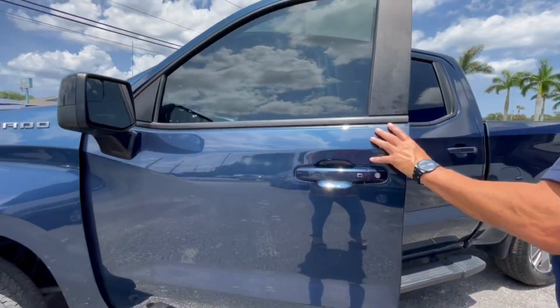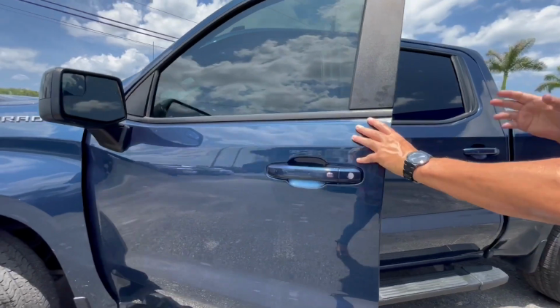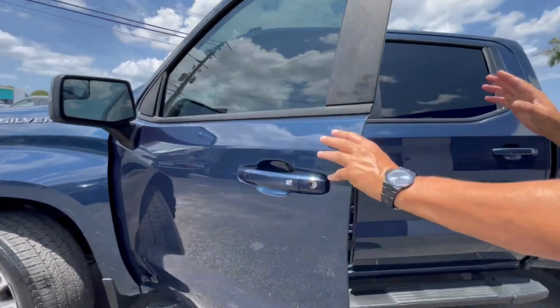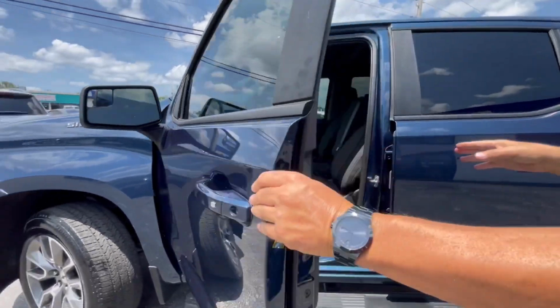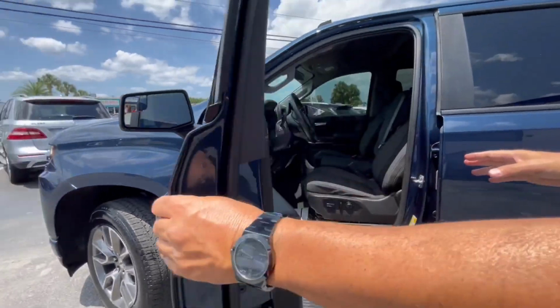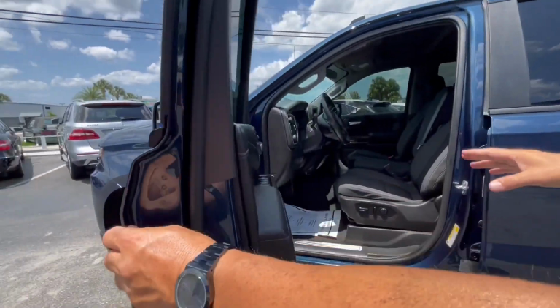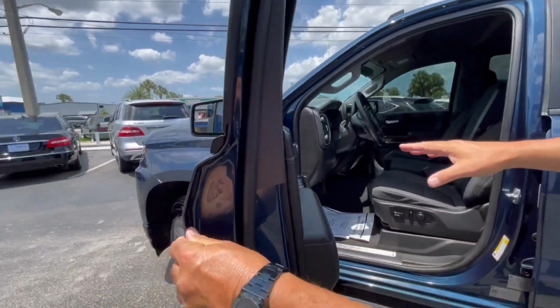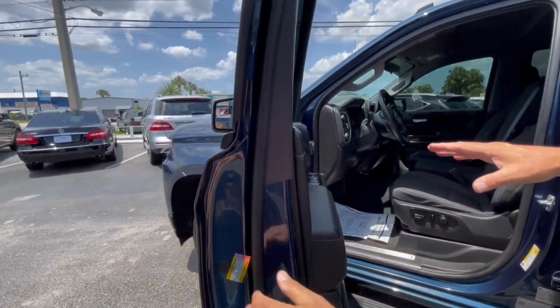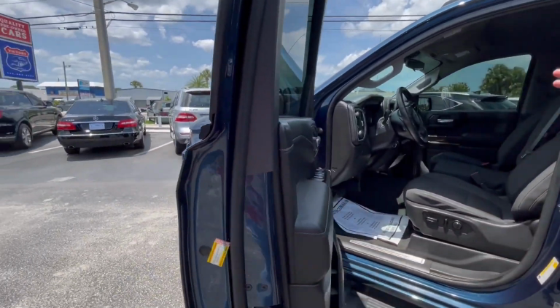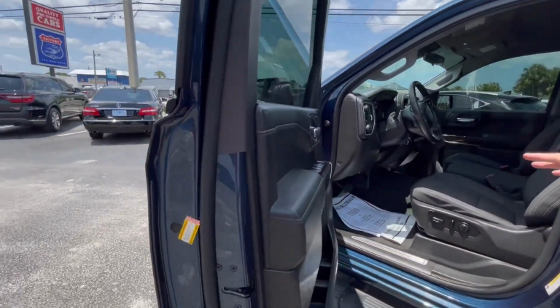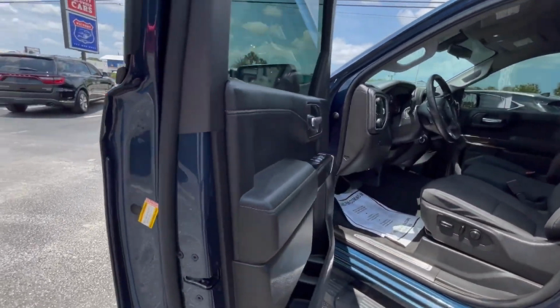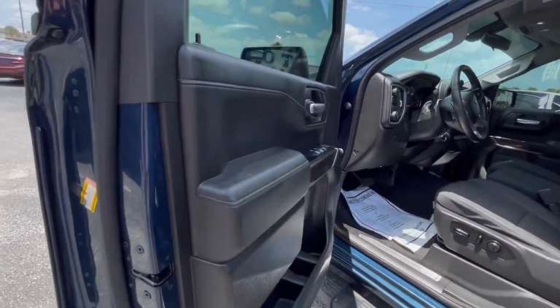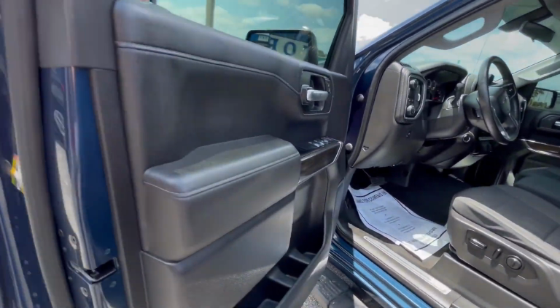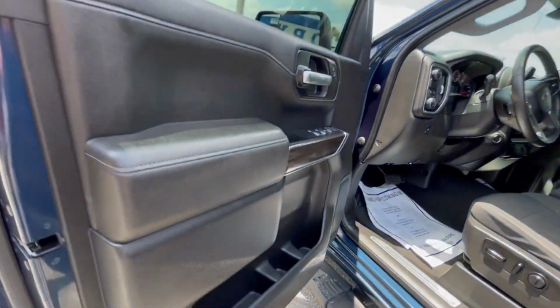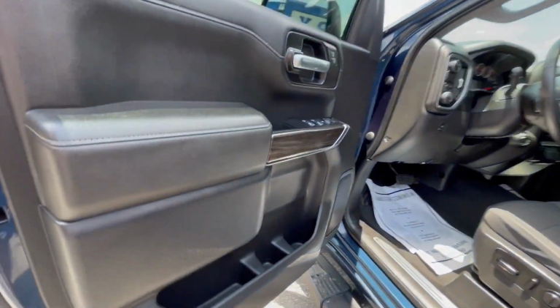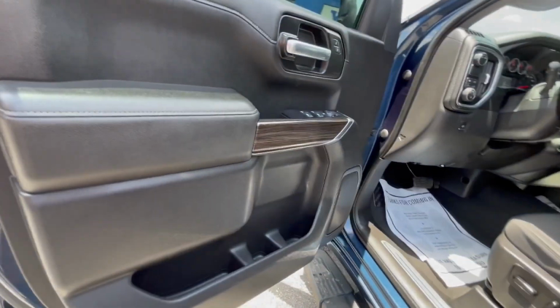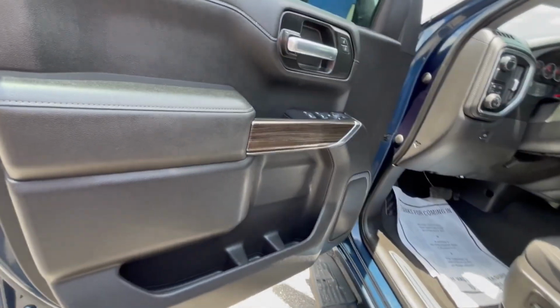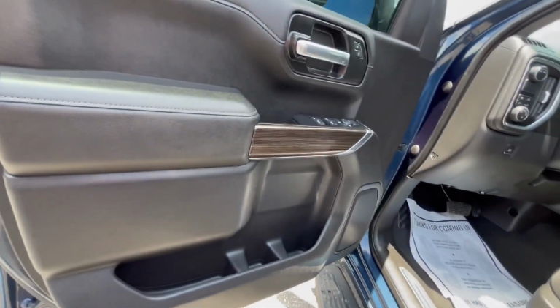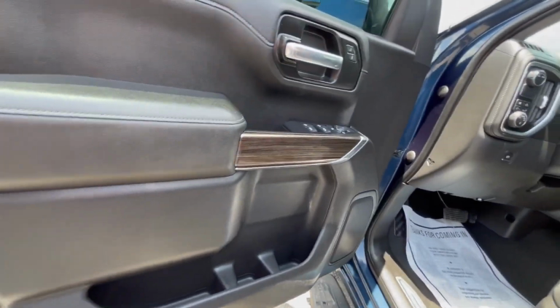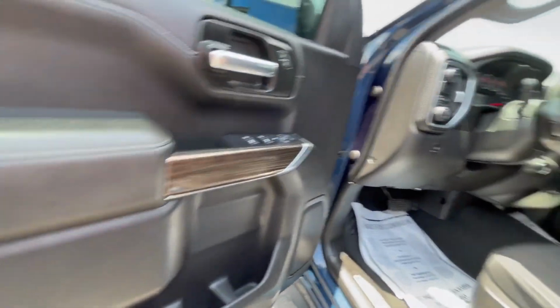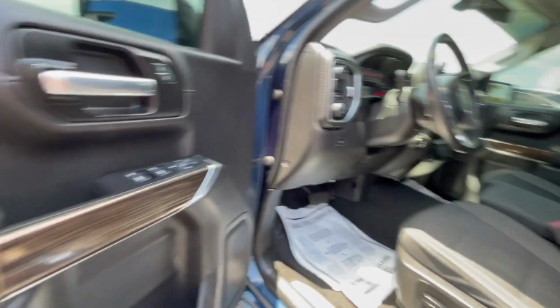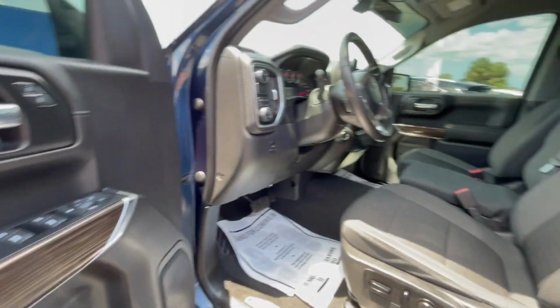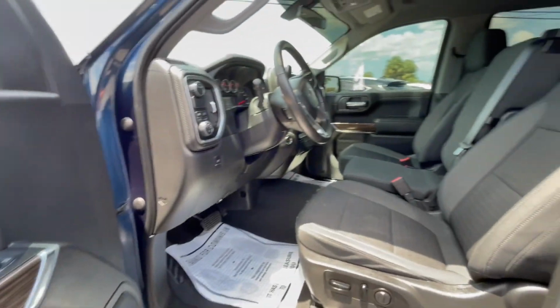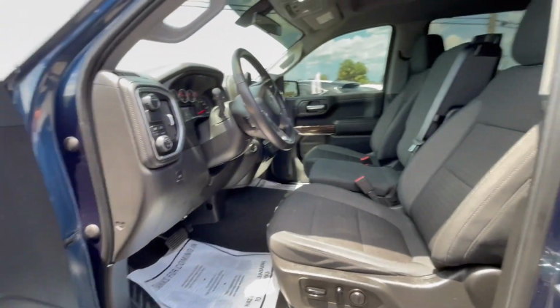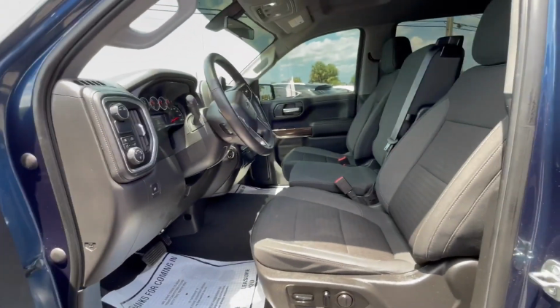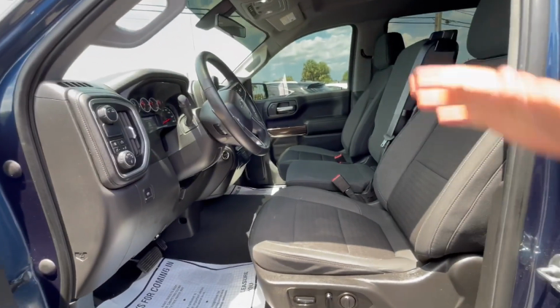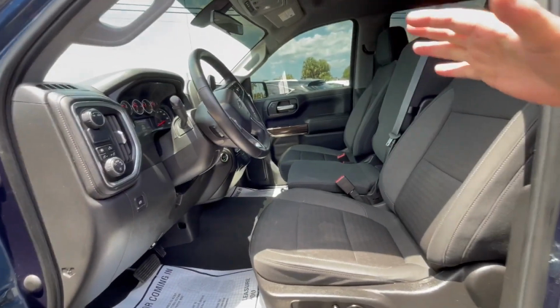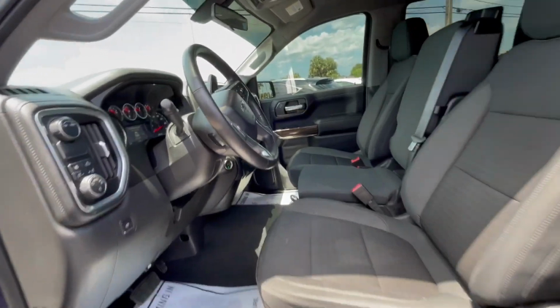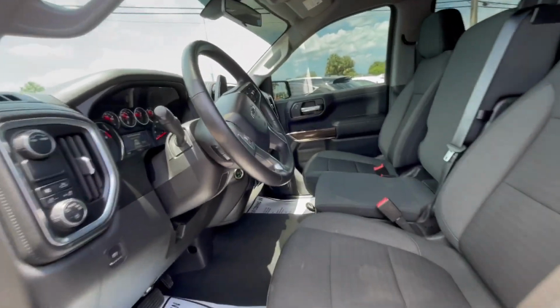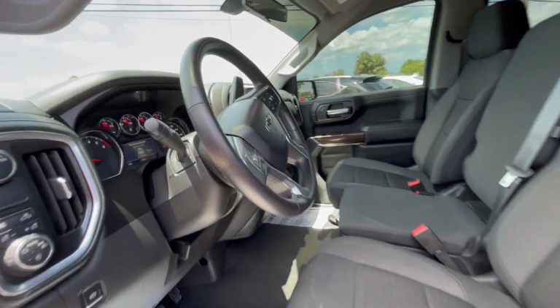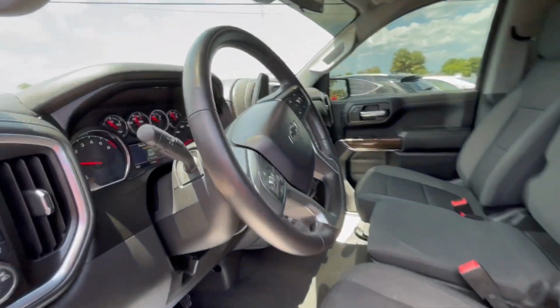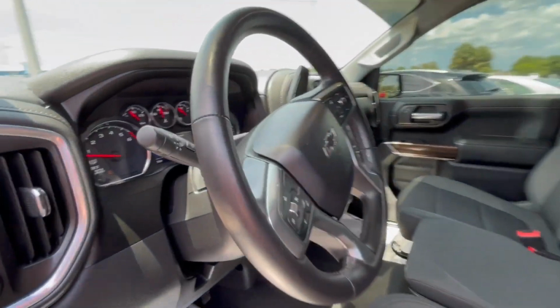Cloth interior, power windows, power door locks. We have all the modern technology with iPlay, air conditioning.